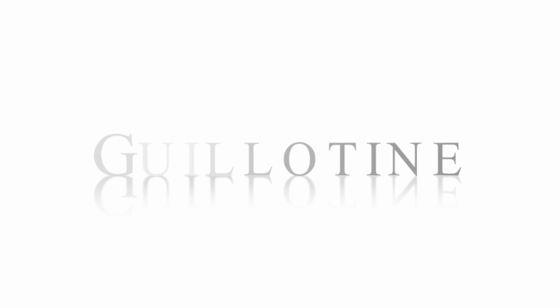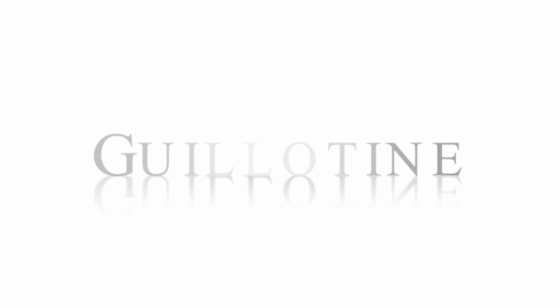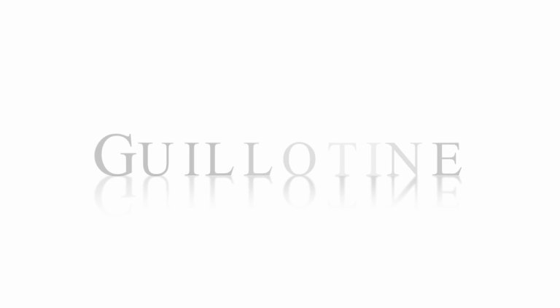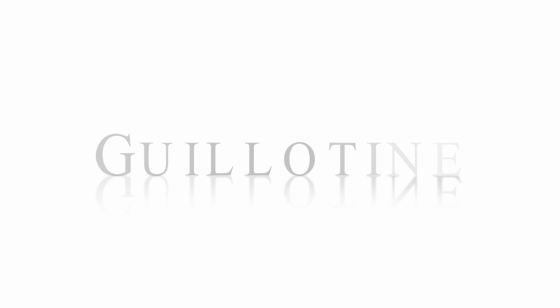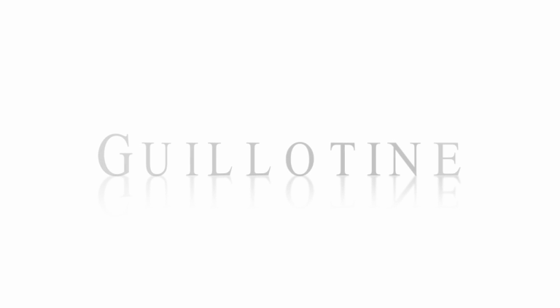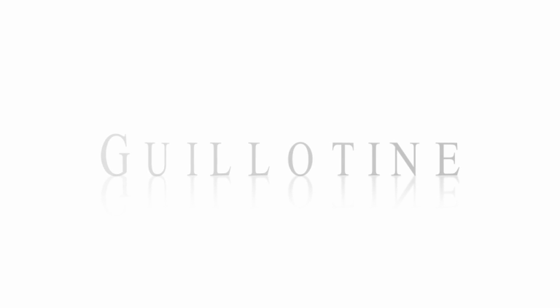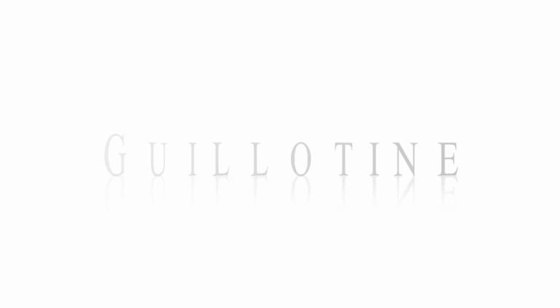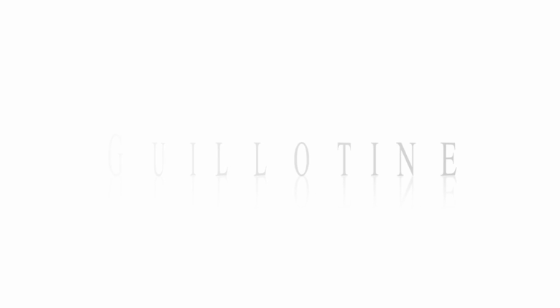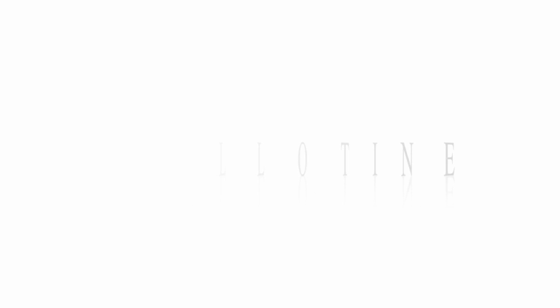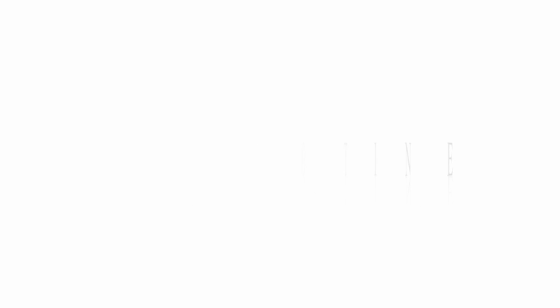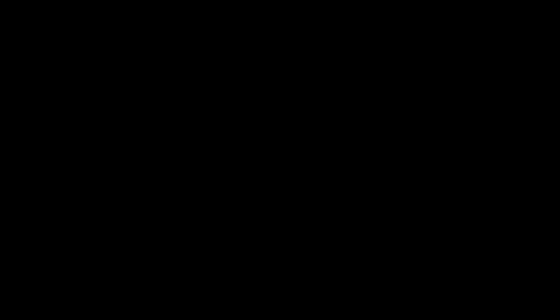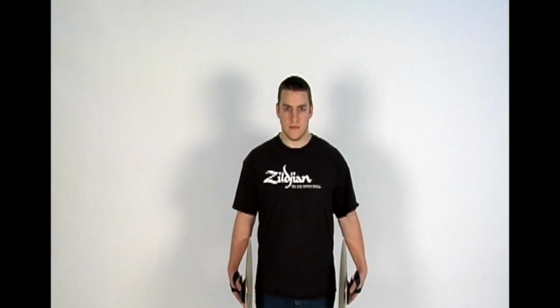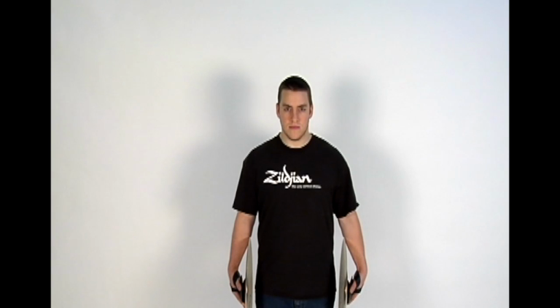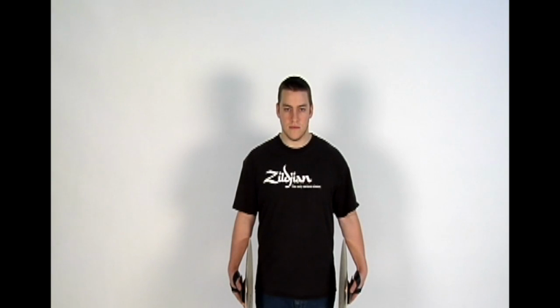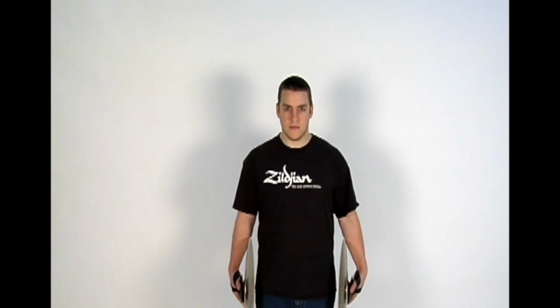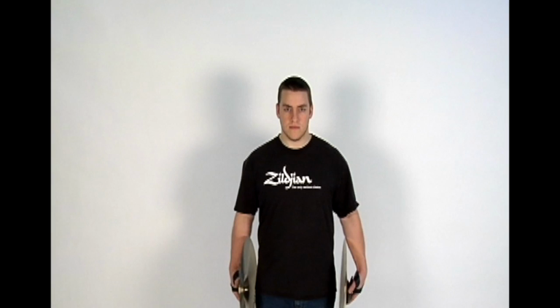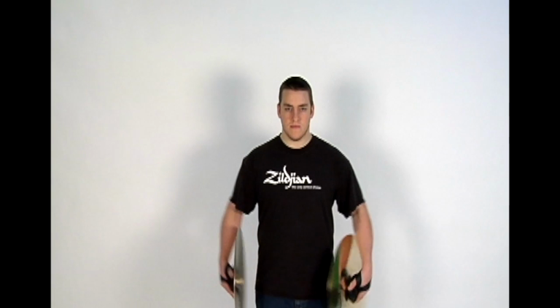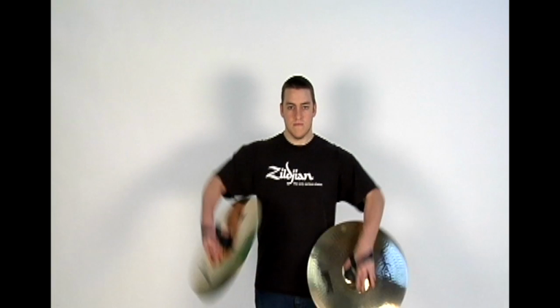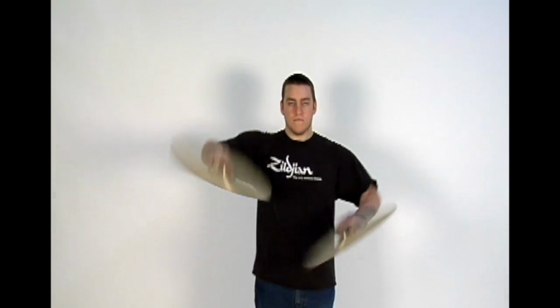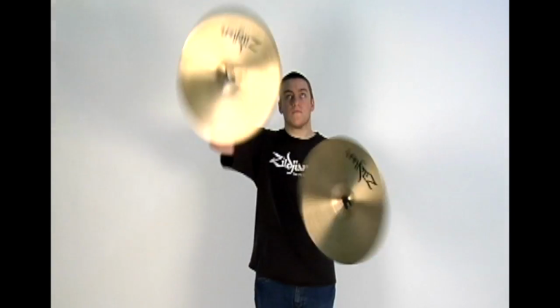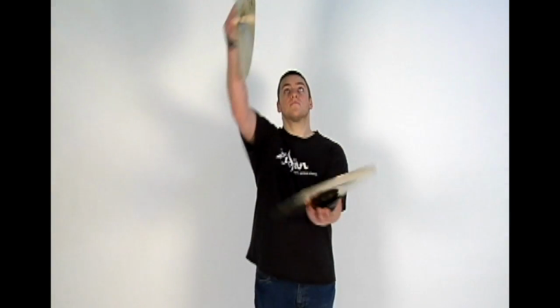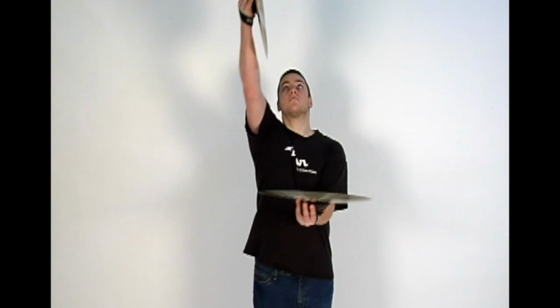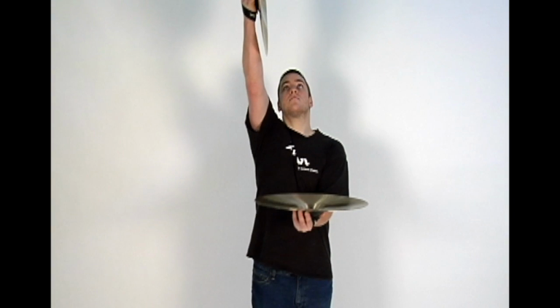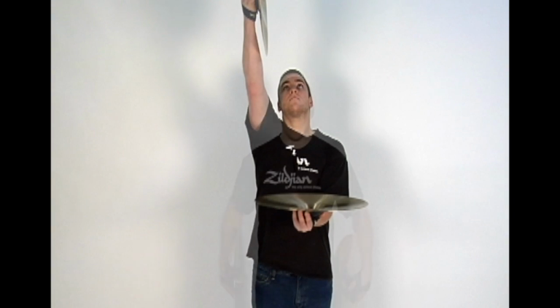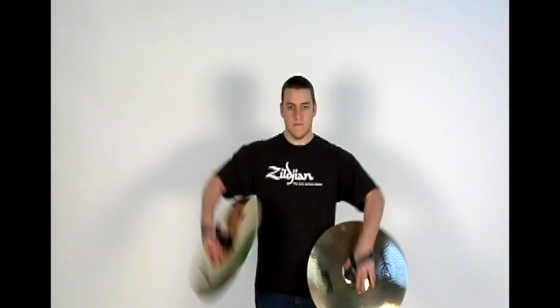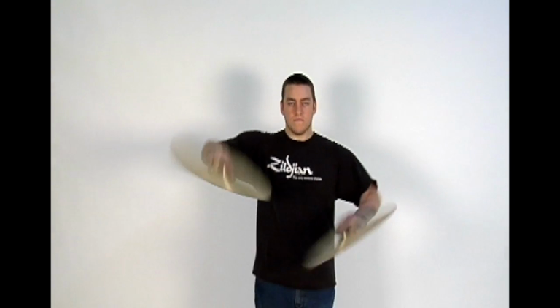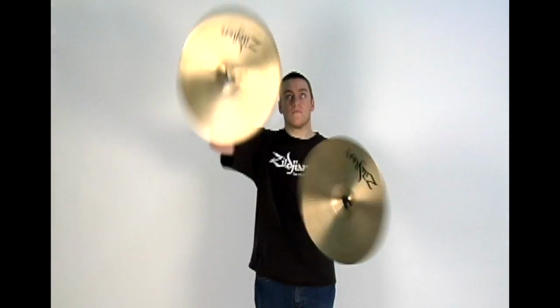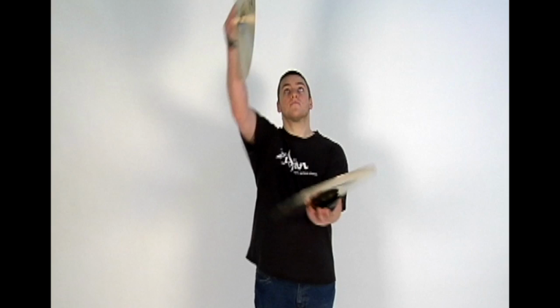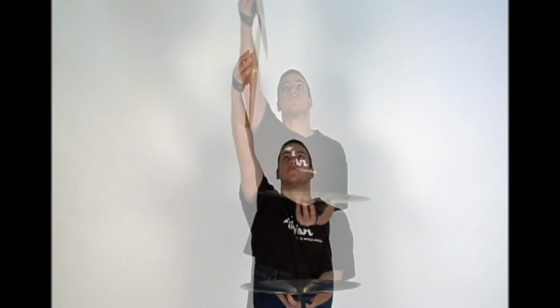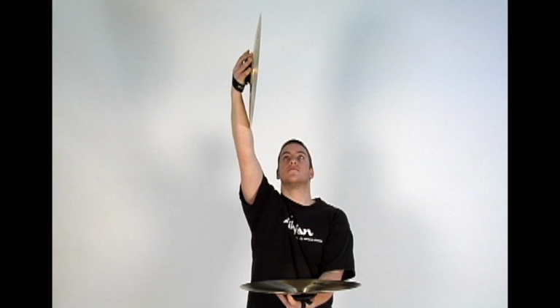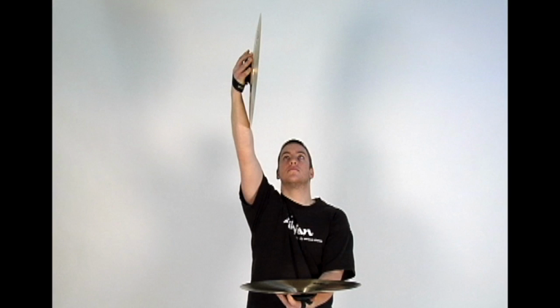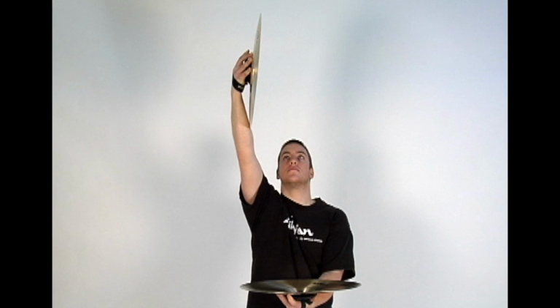This visual gets its name from the way it mimics a guillotine slicing down. From the basic set position, you will flip your left cymbal up to horizontal hinge choke position, and your right cymbal flips straight up overhead and slightly in front of you.